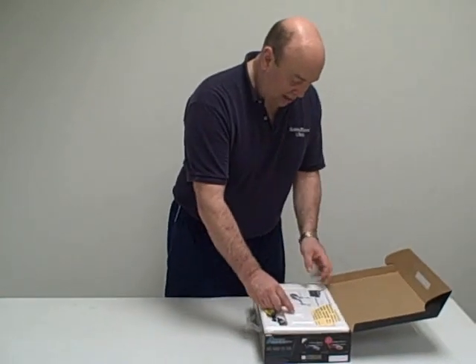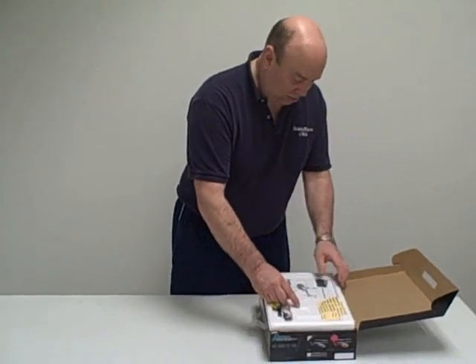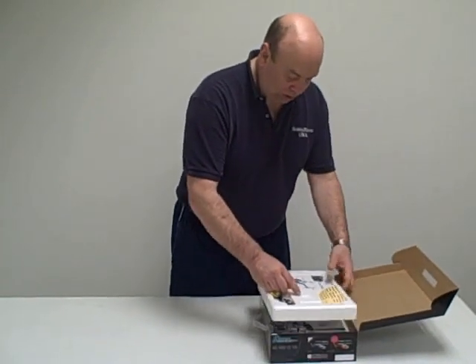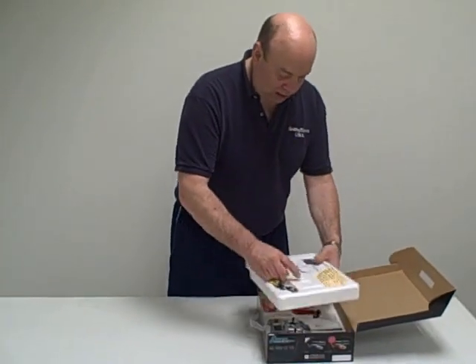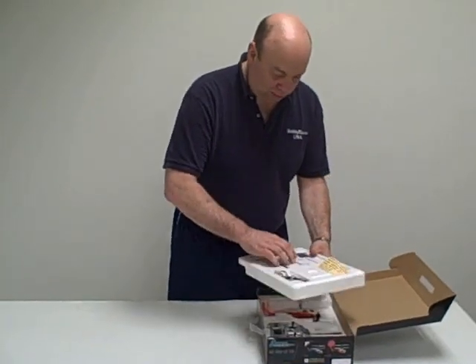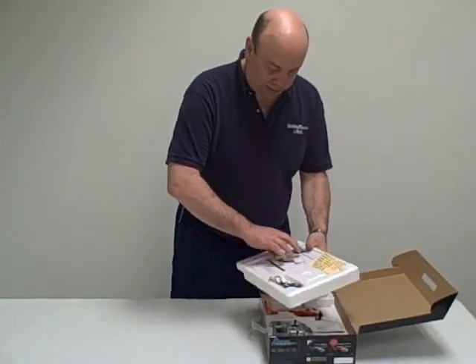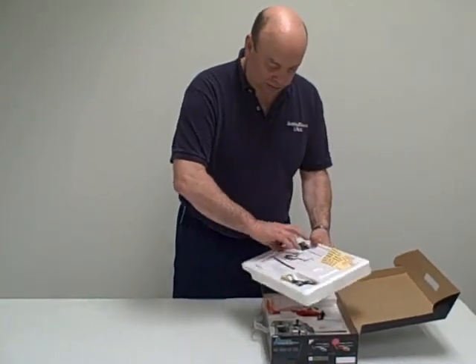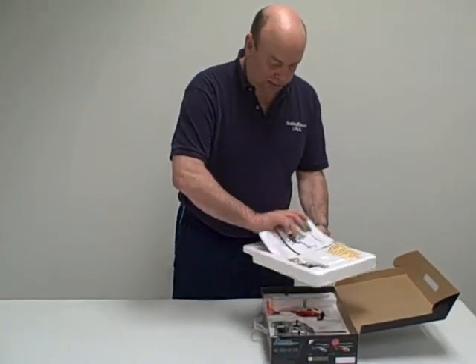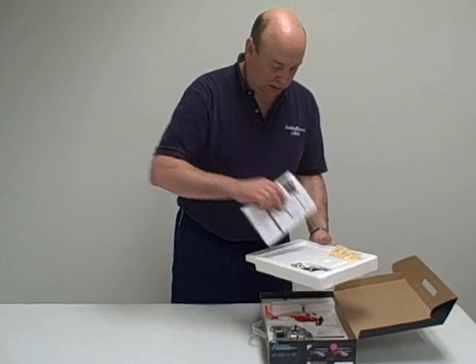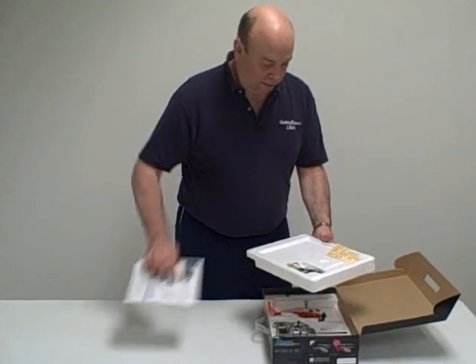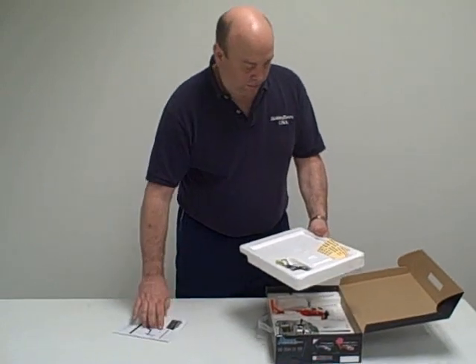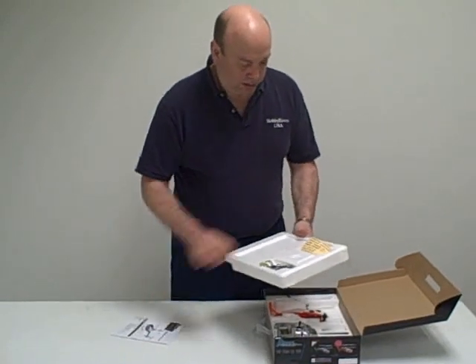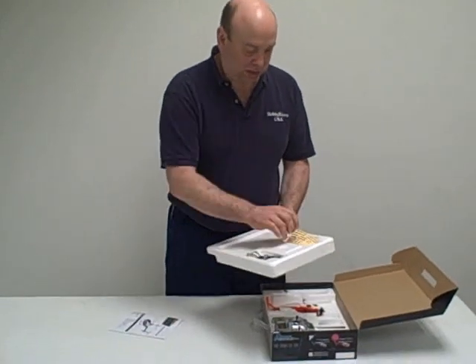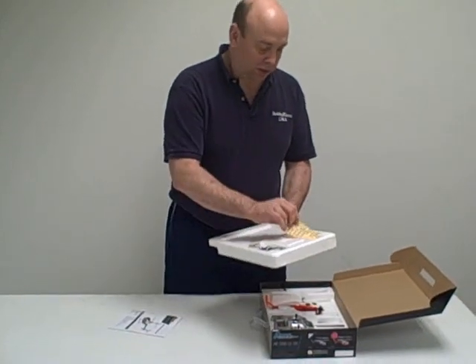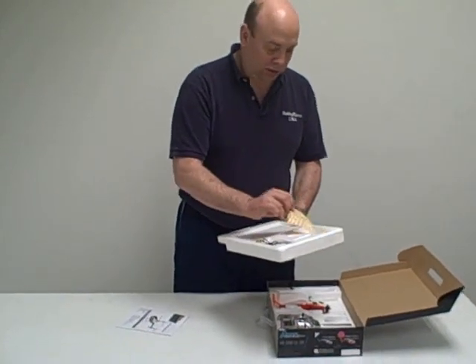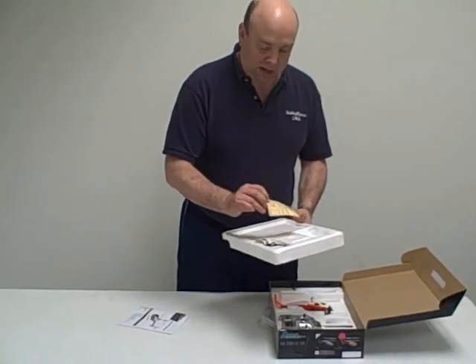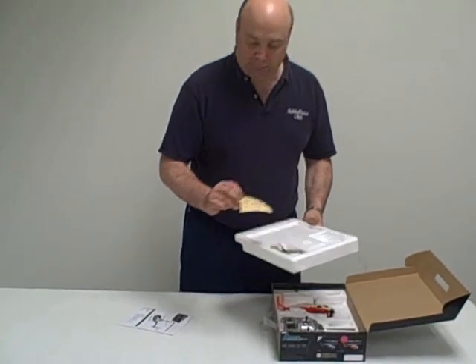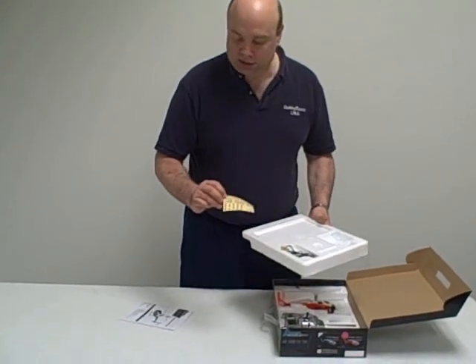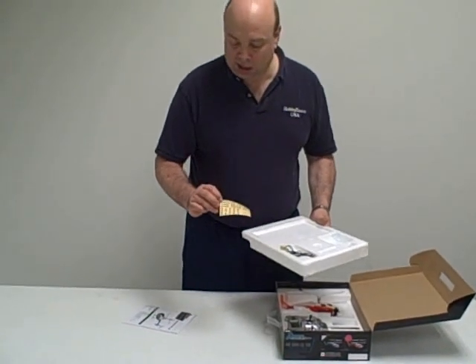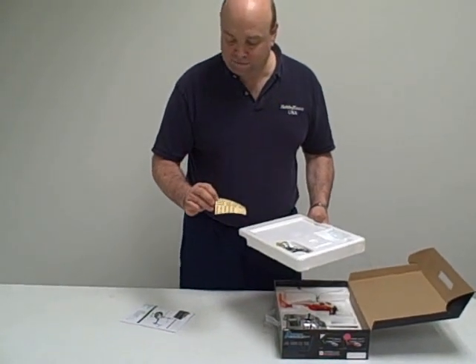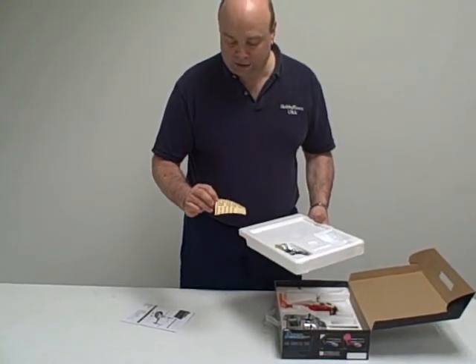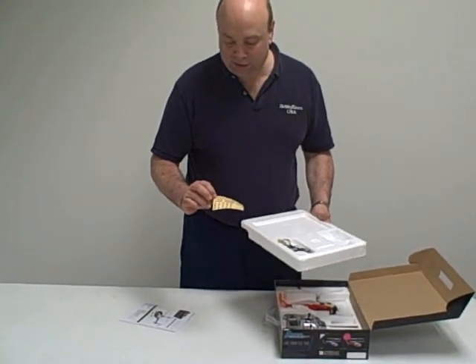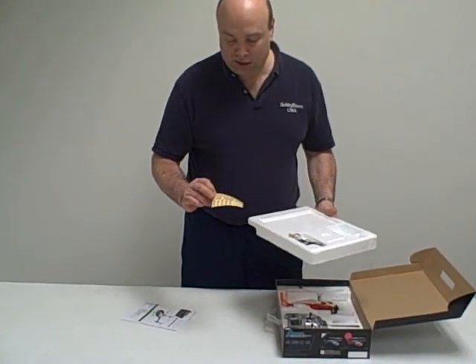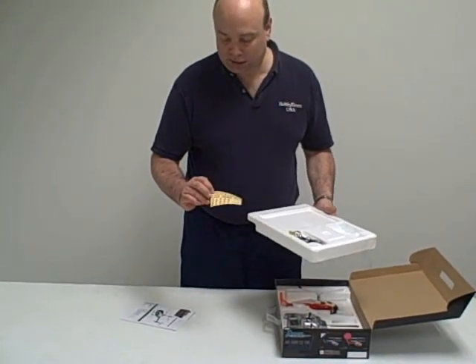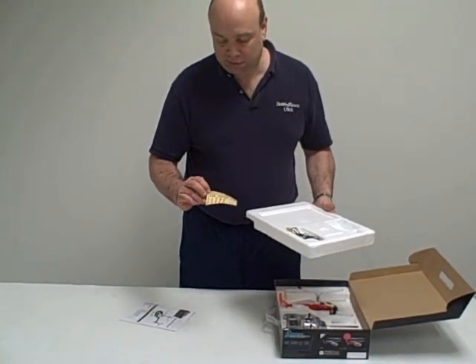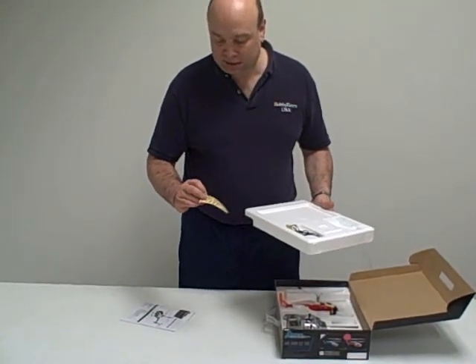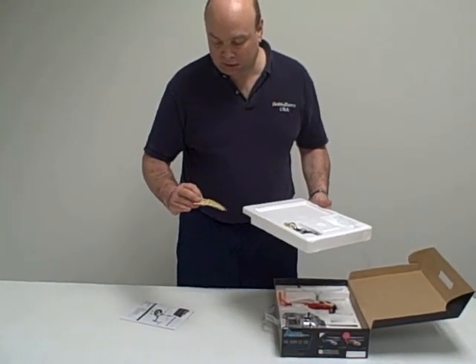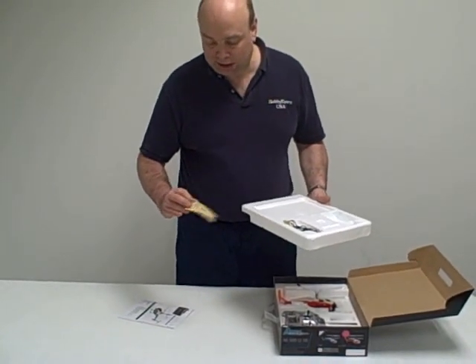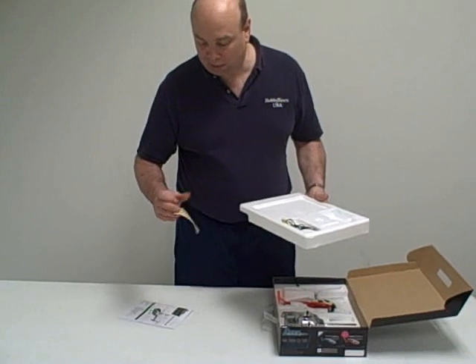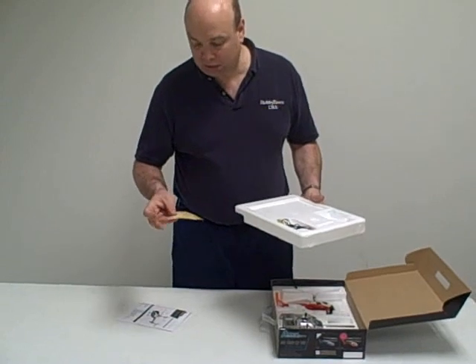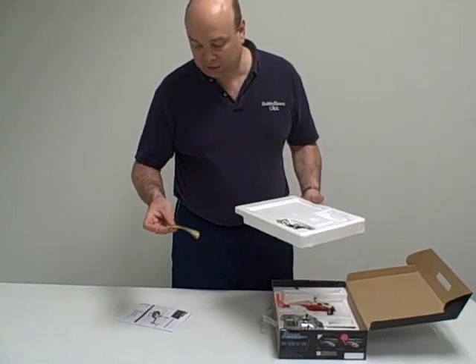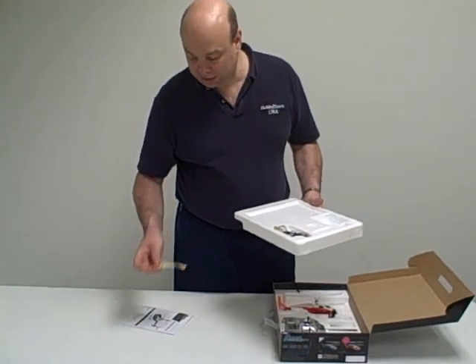So we've got a construction manual and some stickers. With the stickers you can make it a police helicopter, a fire helicopter, a rescue helicopter — all the different things.